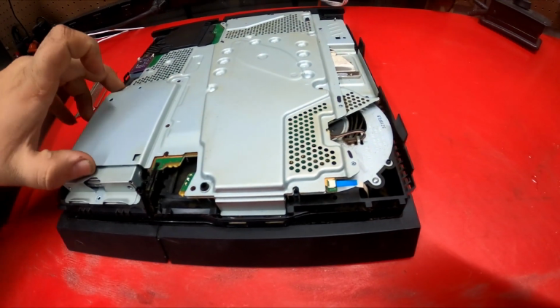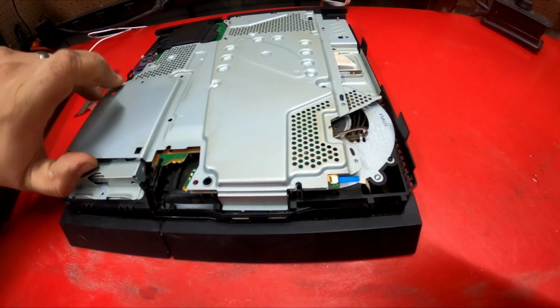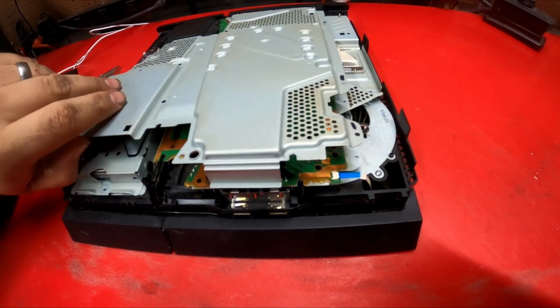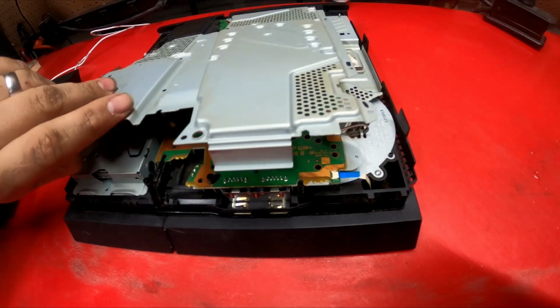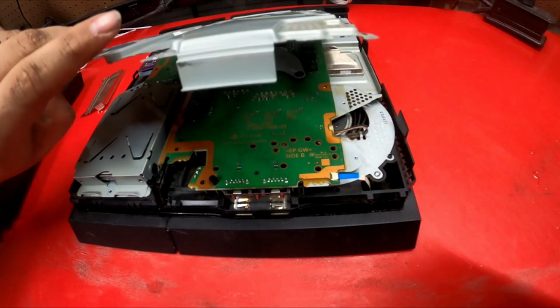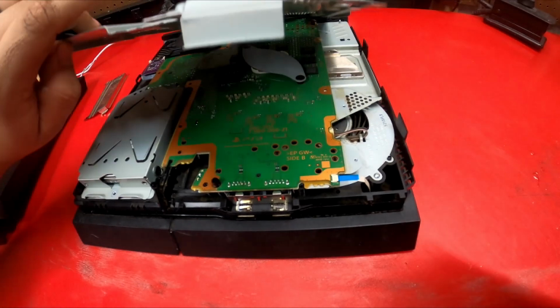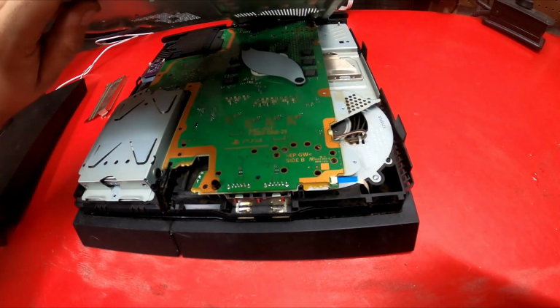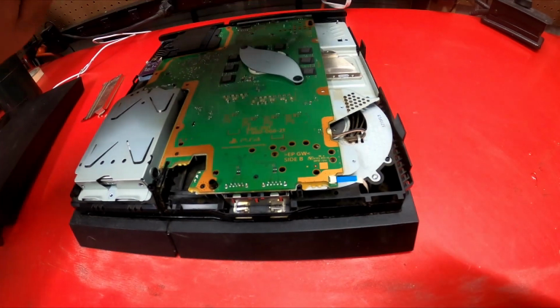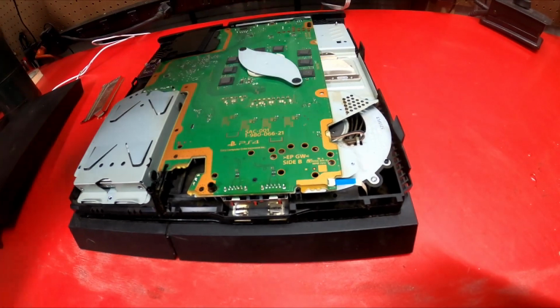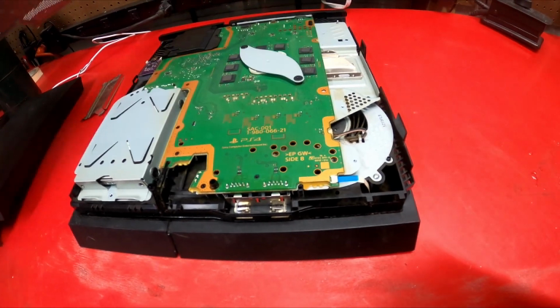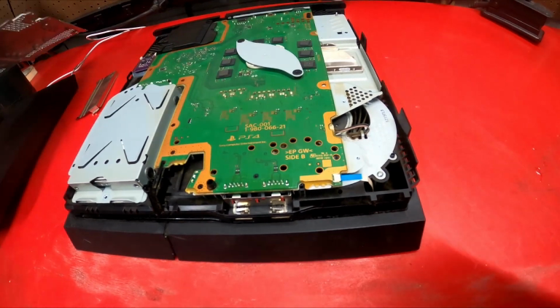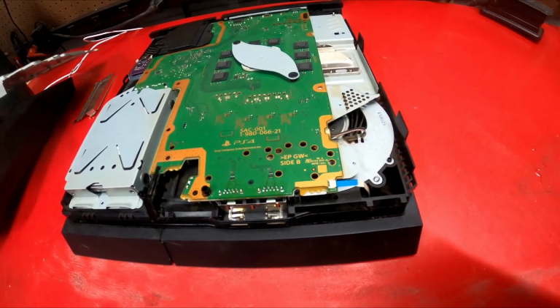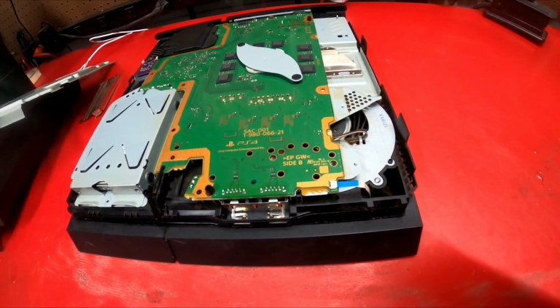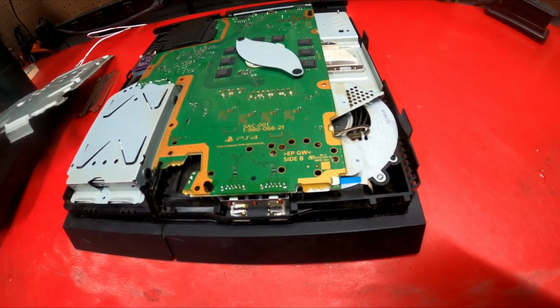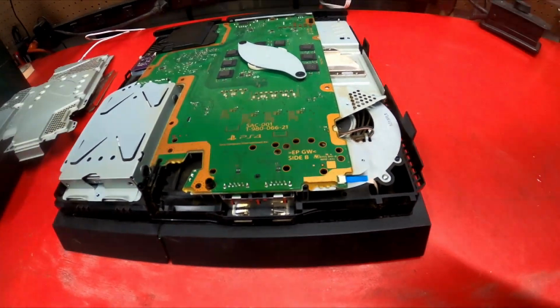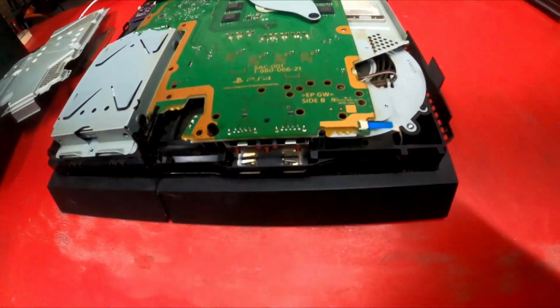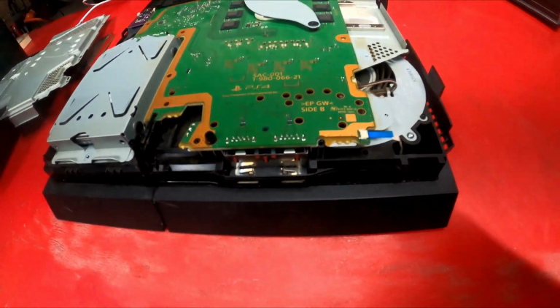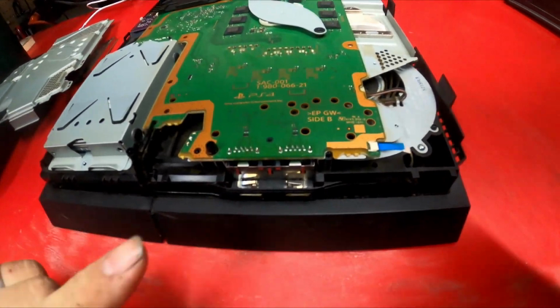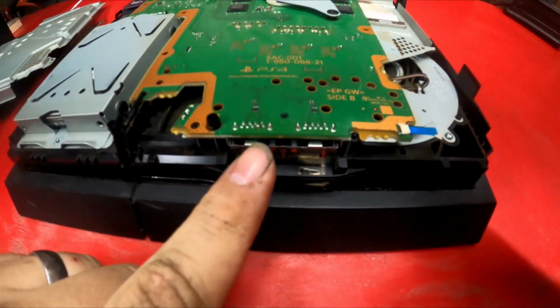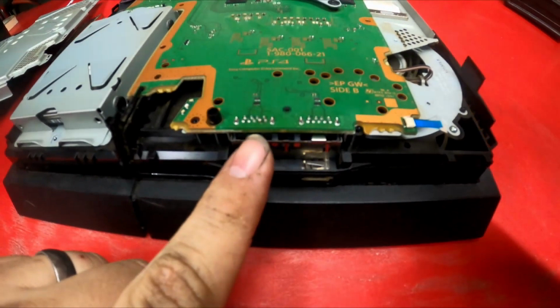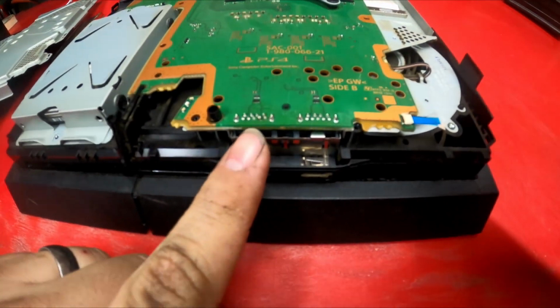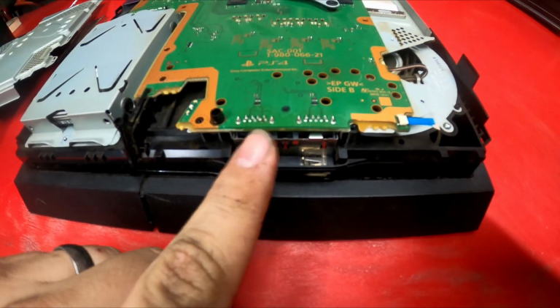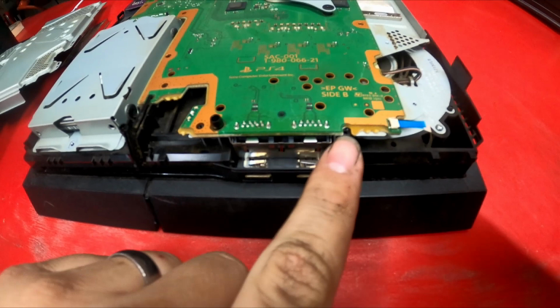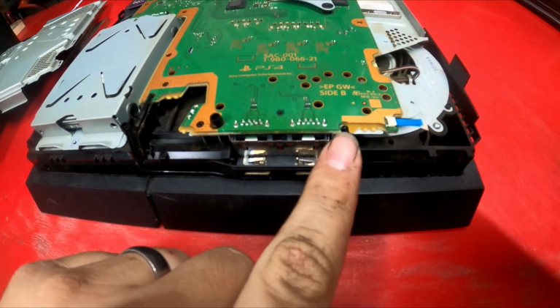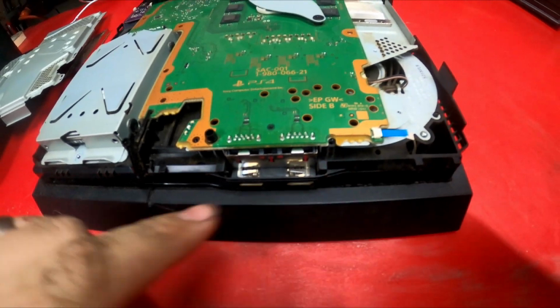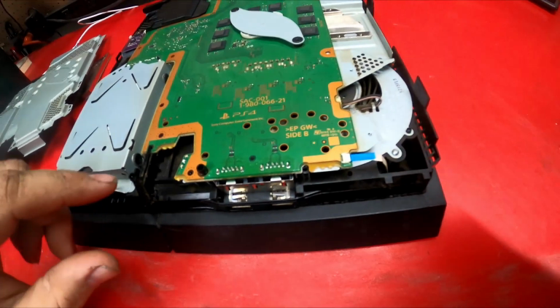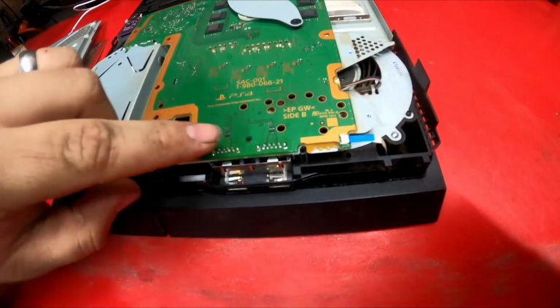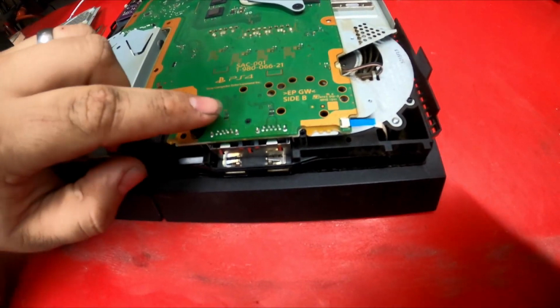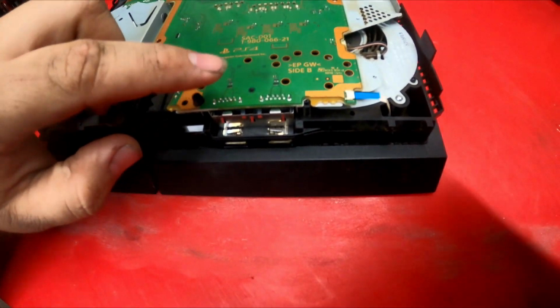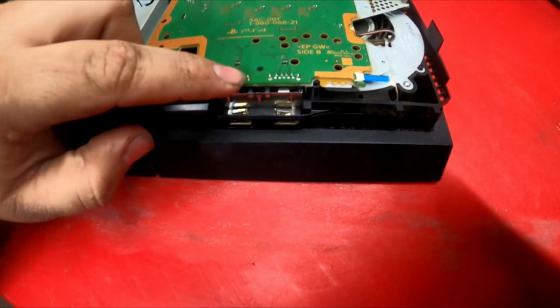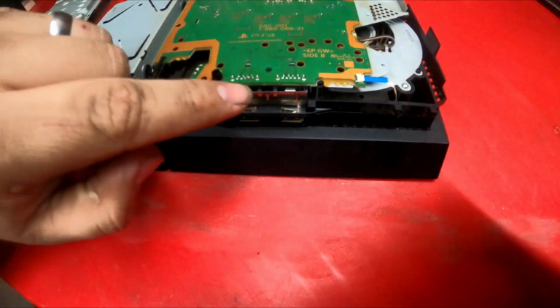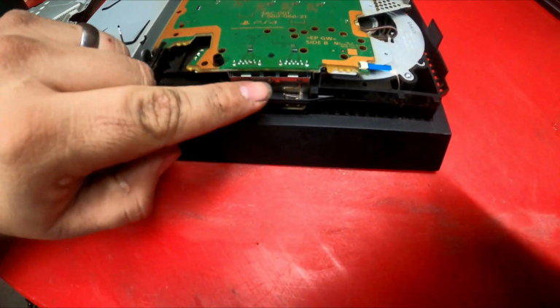For my PlayStation, this is as far as we need to go. I now have access to the pin-outs of the USB.